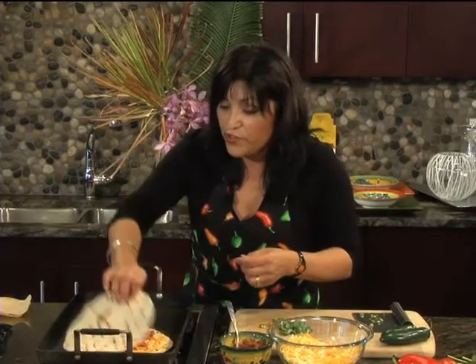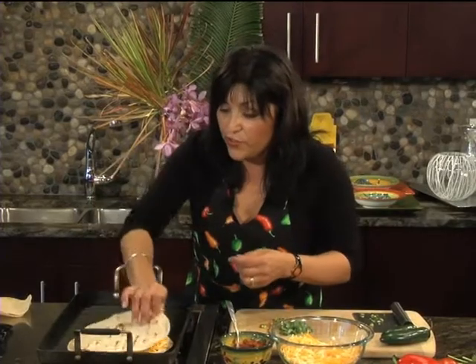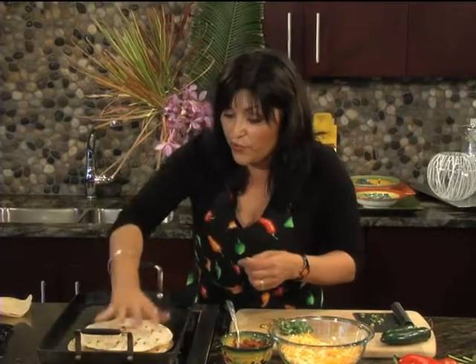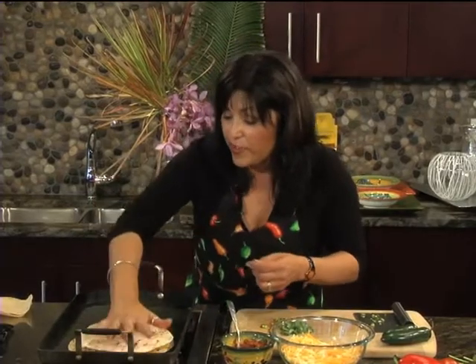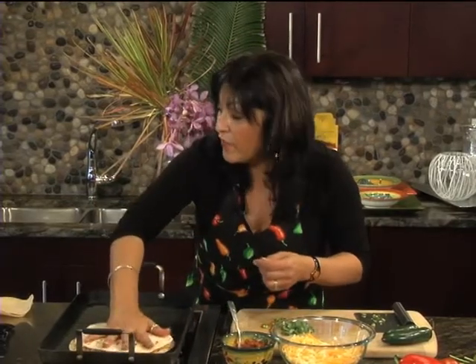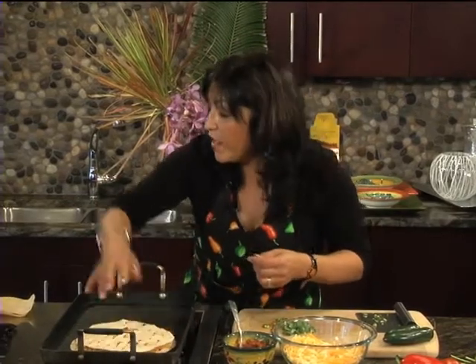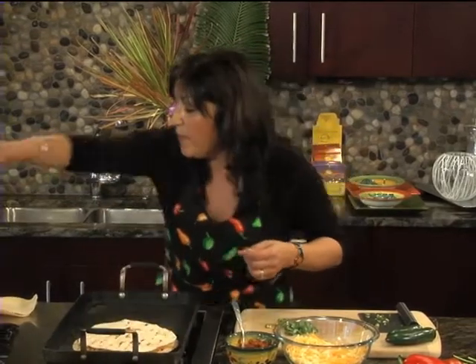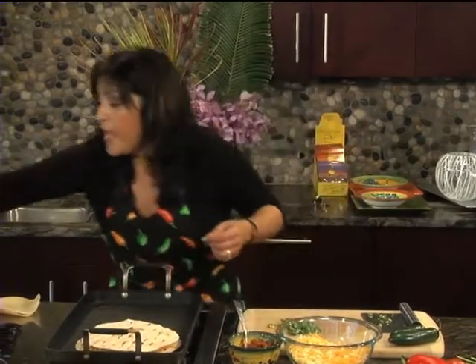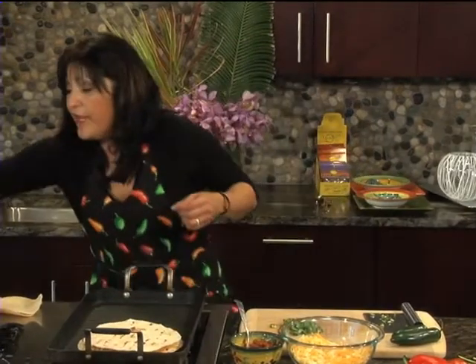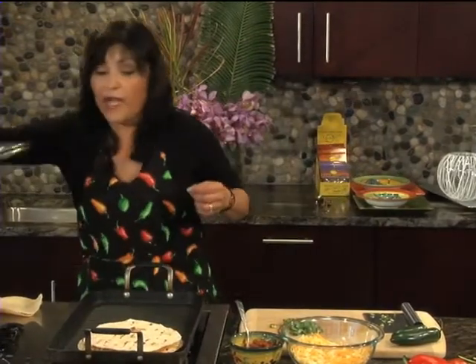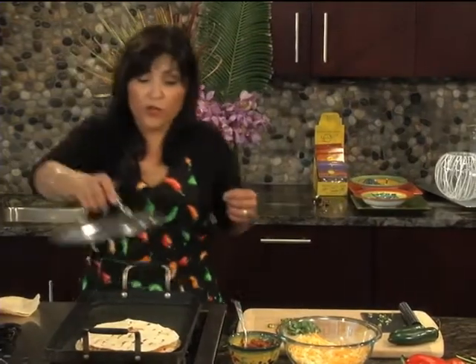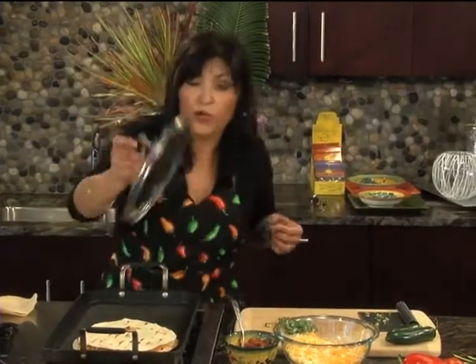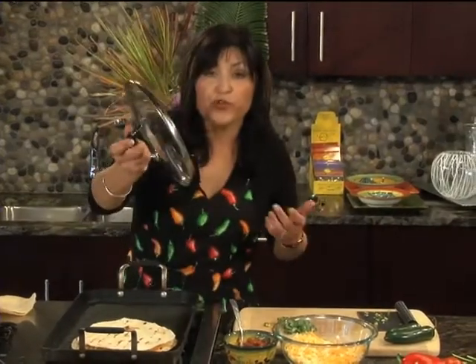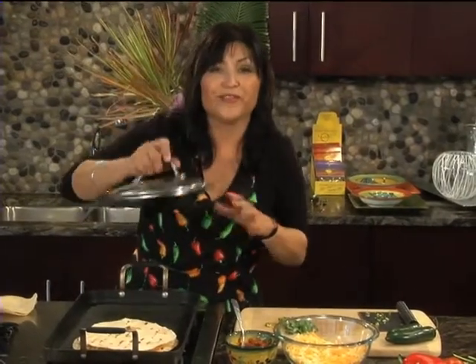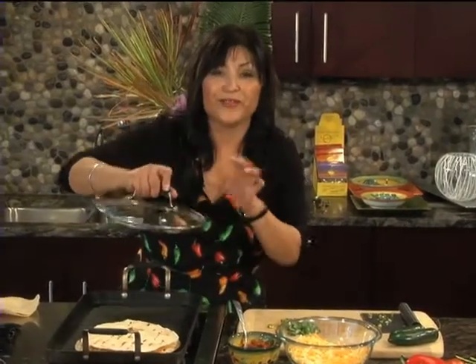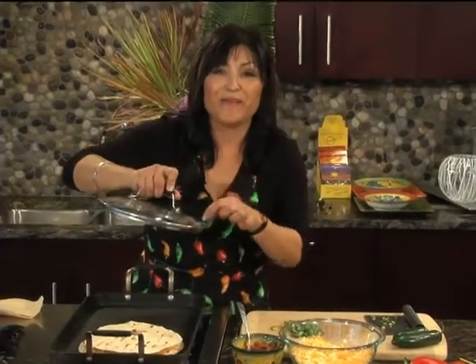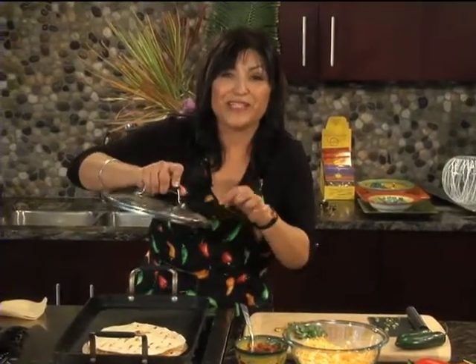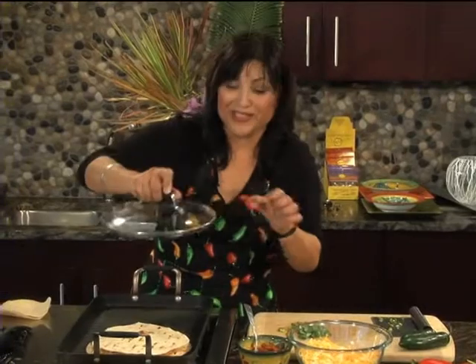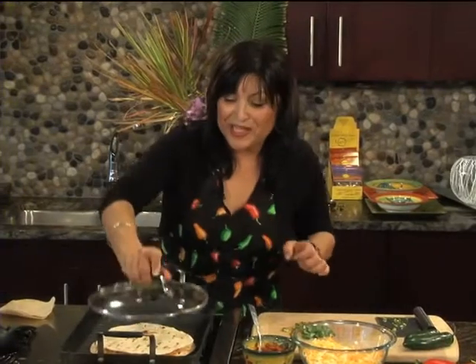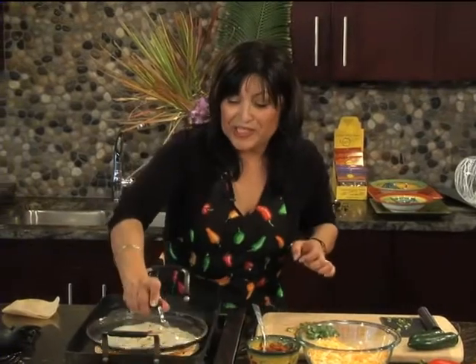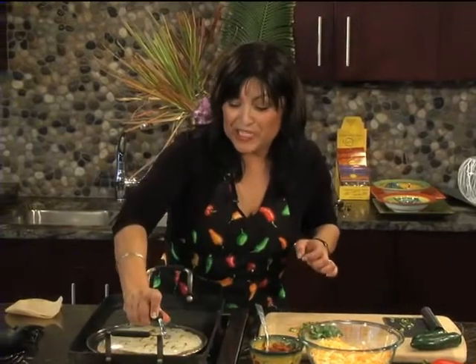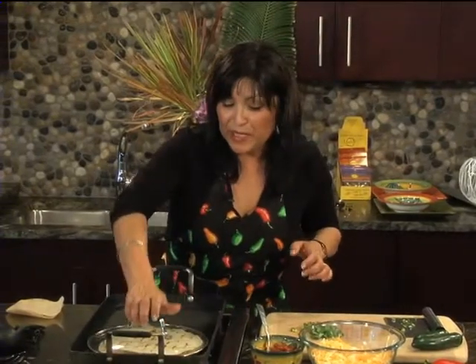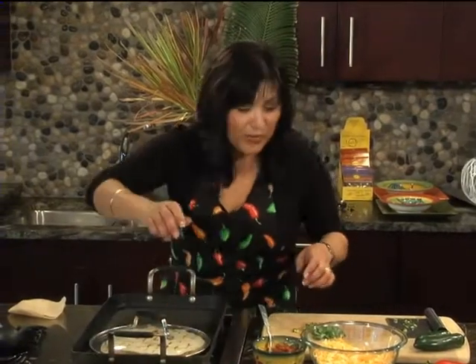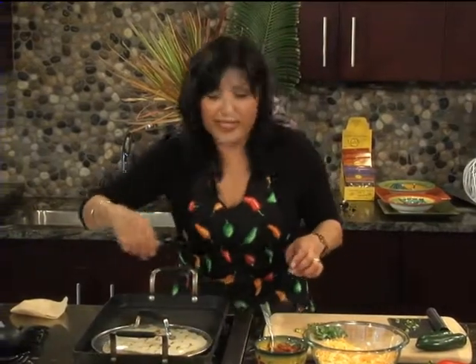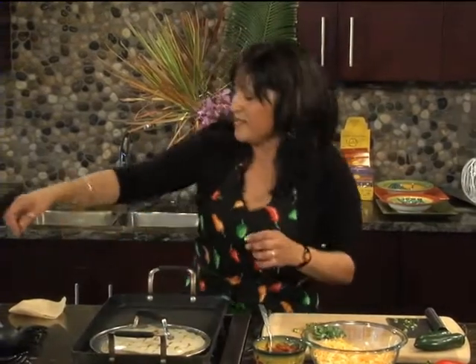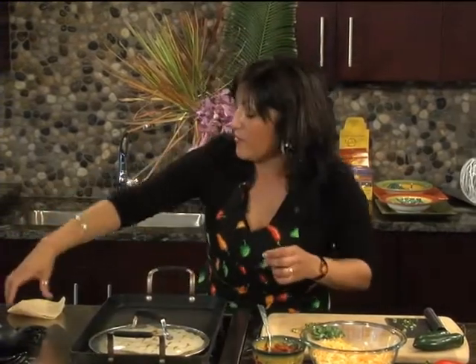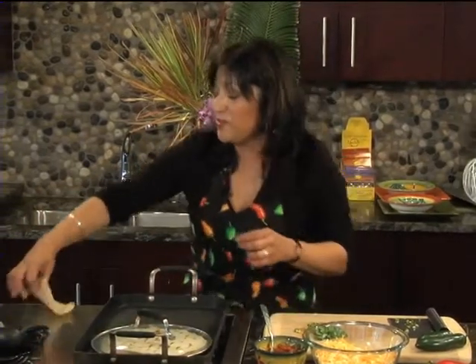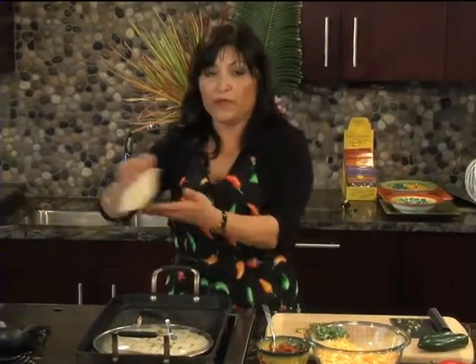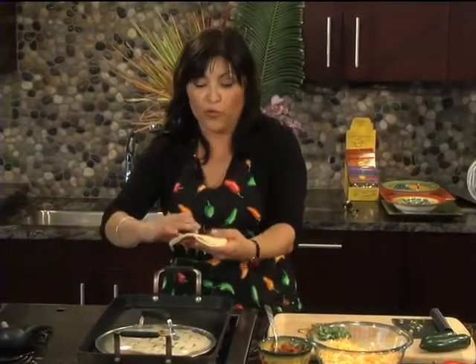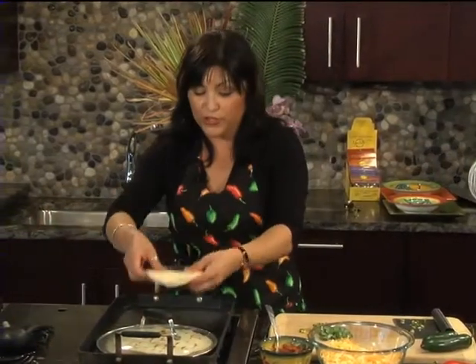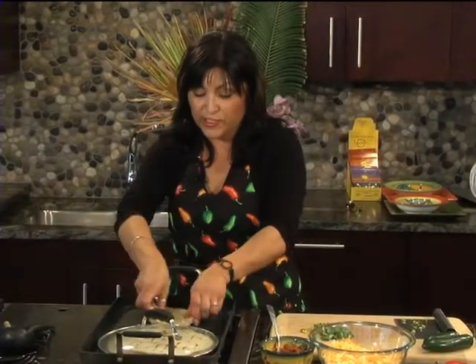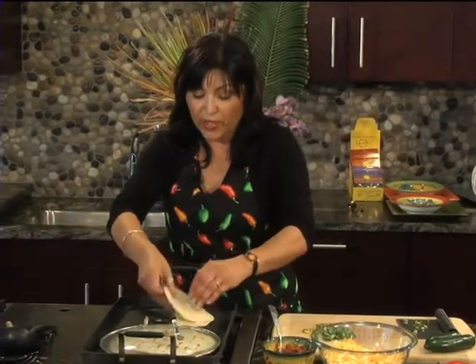We're going to cover that up. I also use the lid of my skillet to kind of speed up the process, and we're going to do that with the corn tortilla as well.